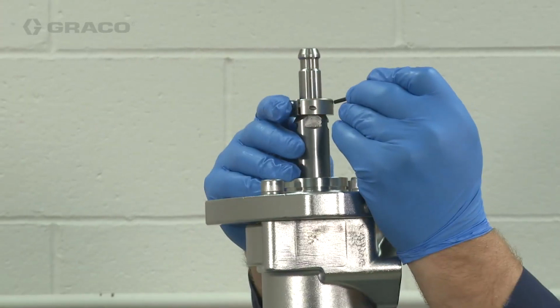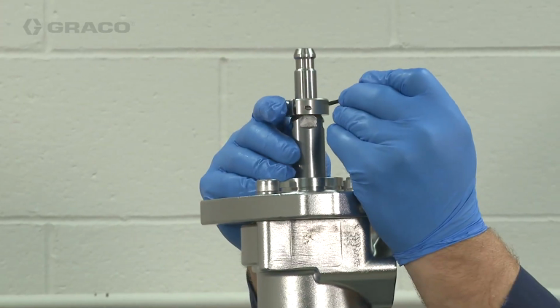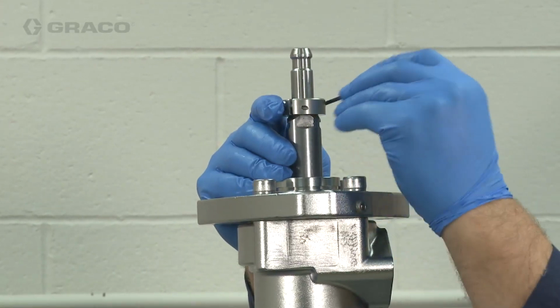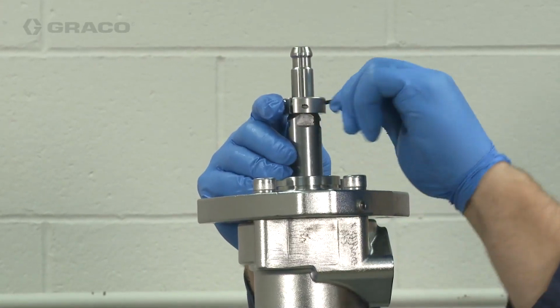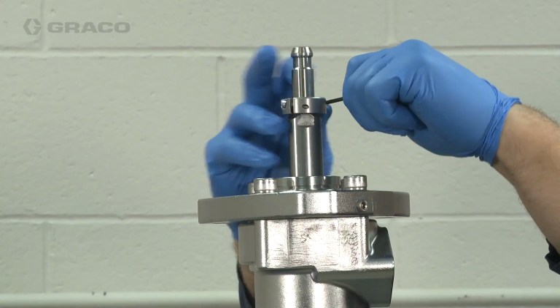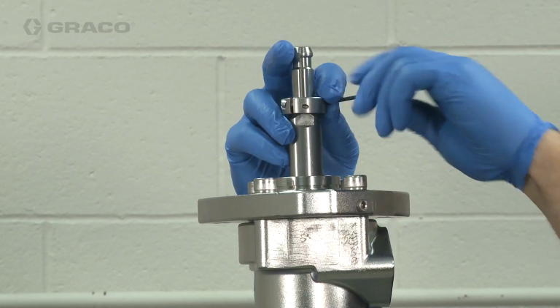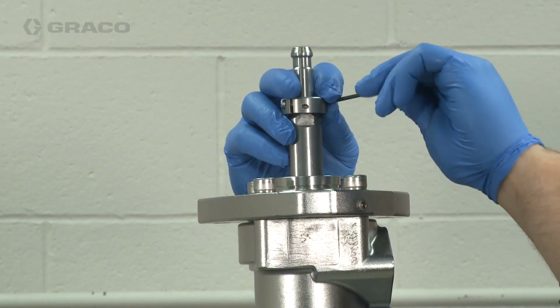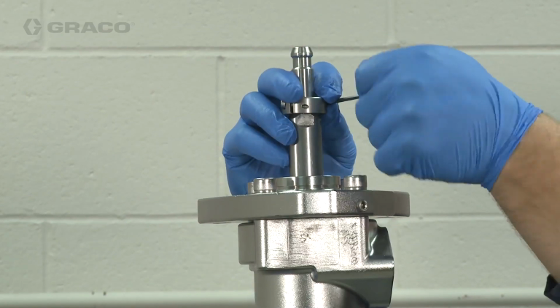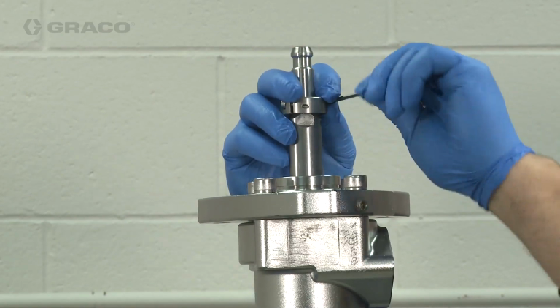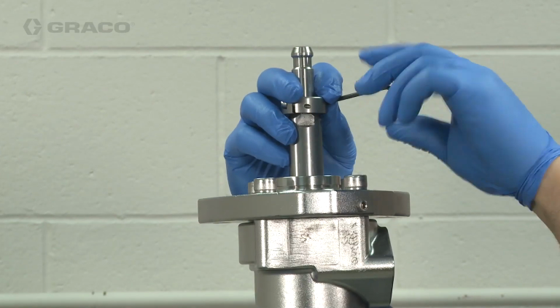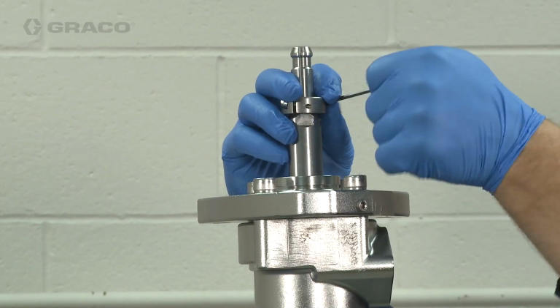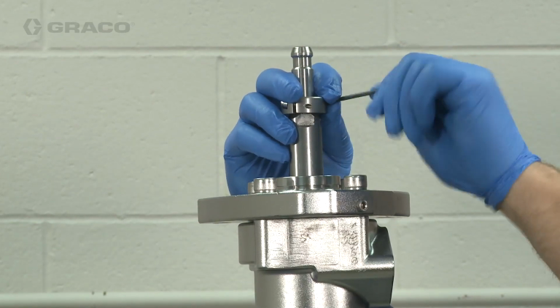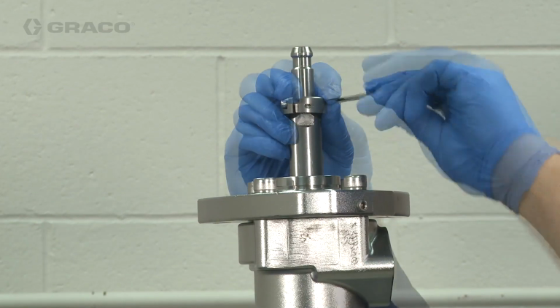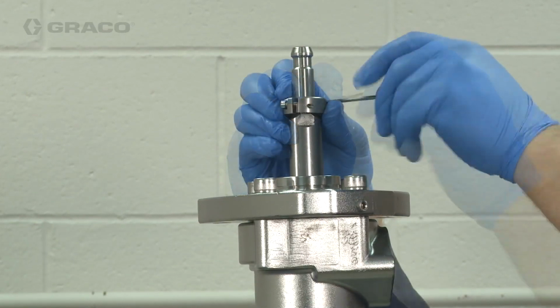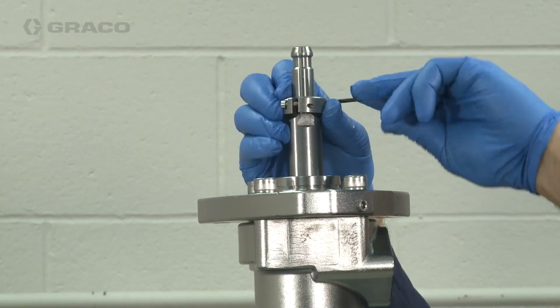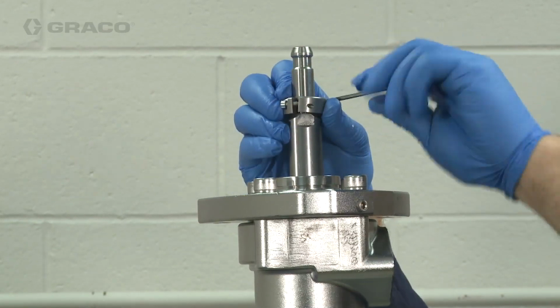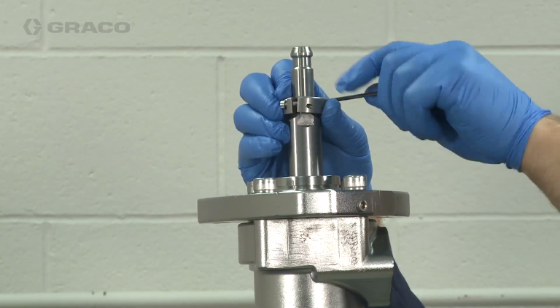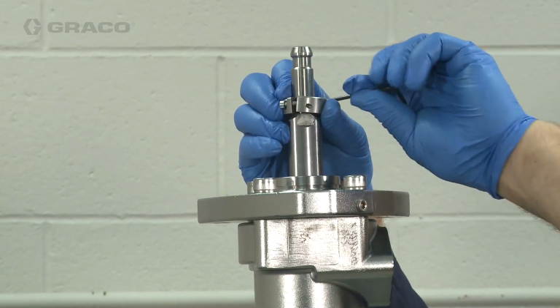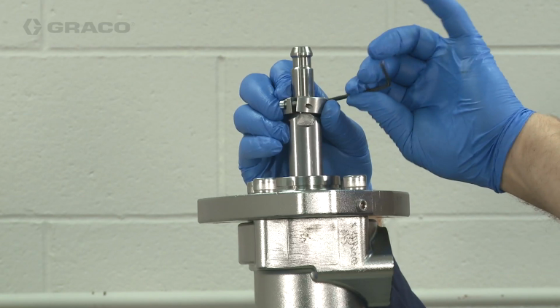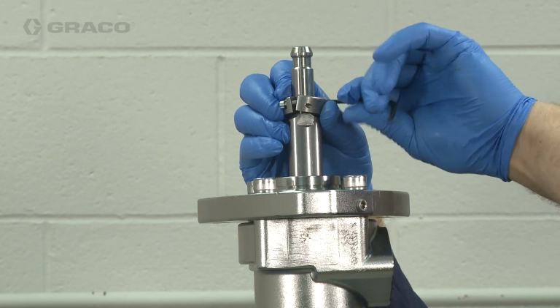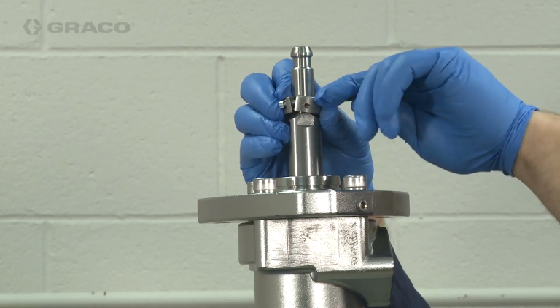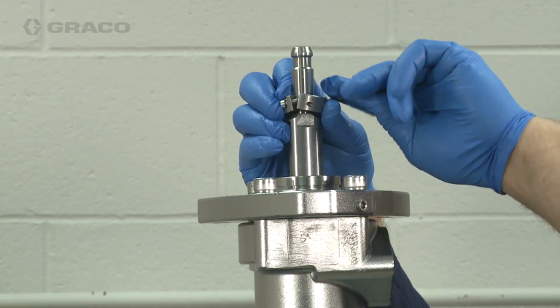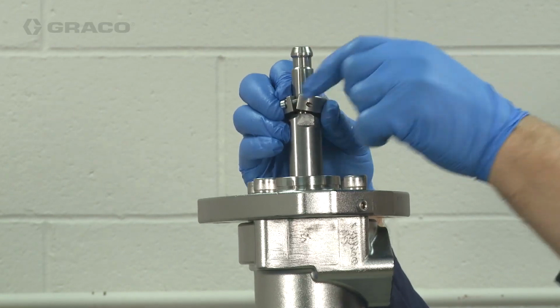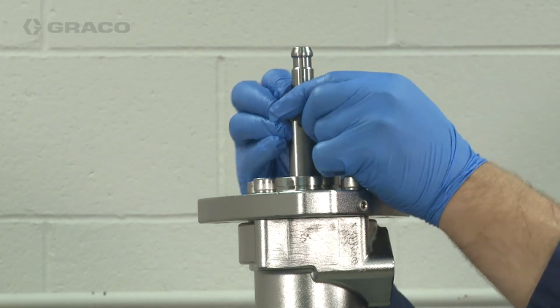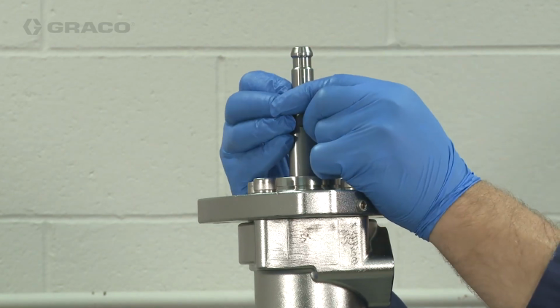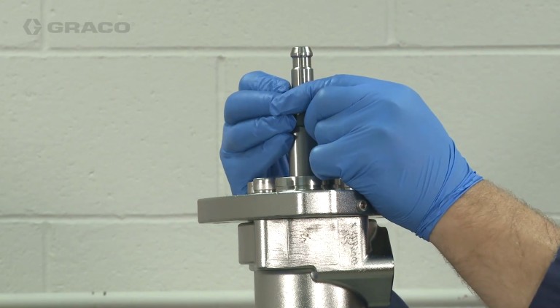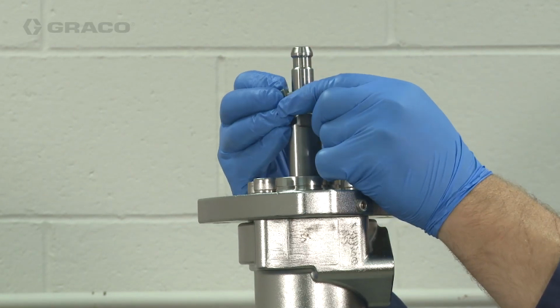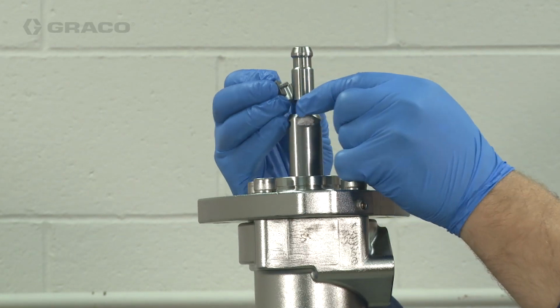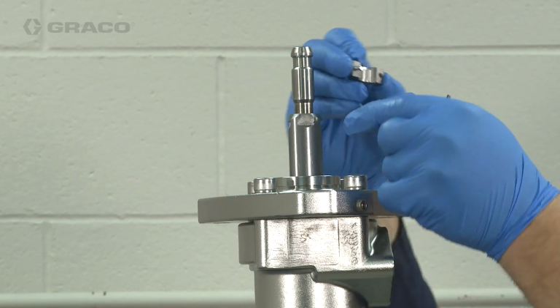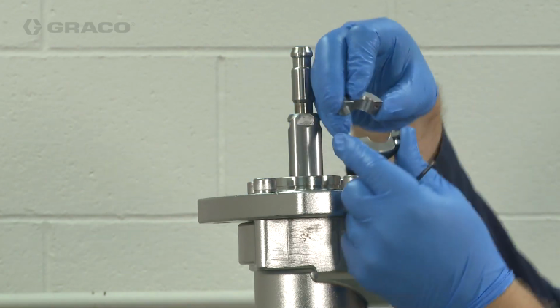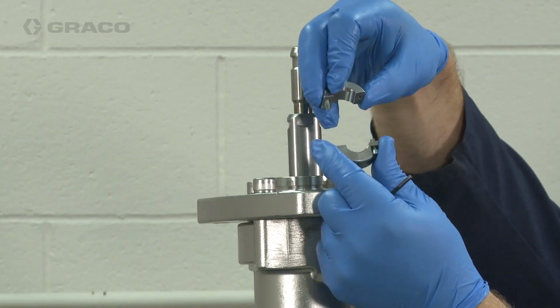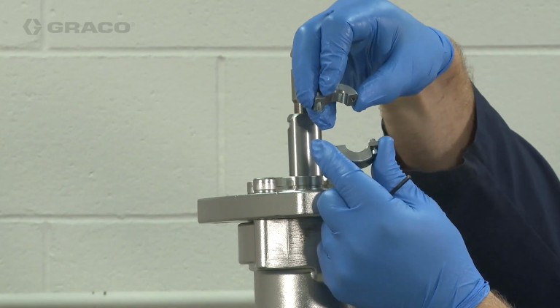Next I'm going to remove the top plate. I'll have to remove the collar and then remove the four bolts and lift the top plate straight off, being careful not to scratch or damage anything.